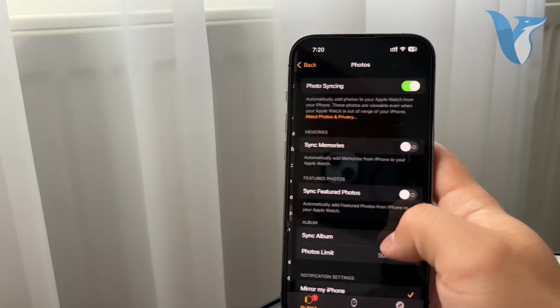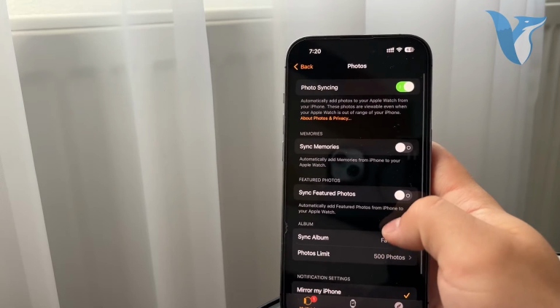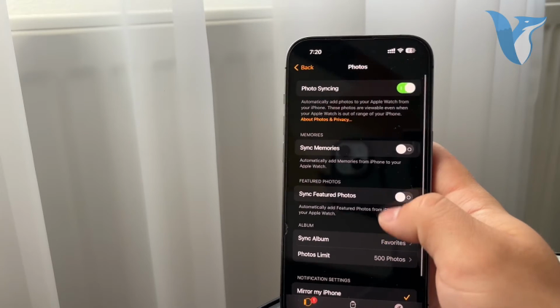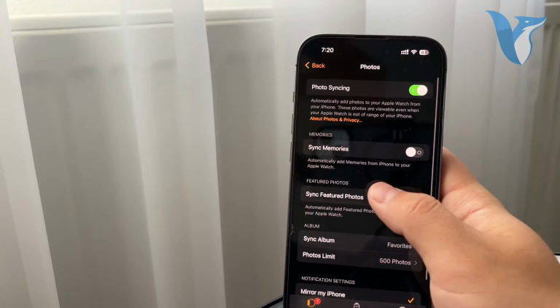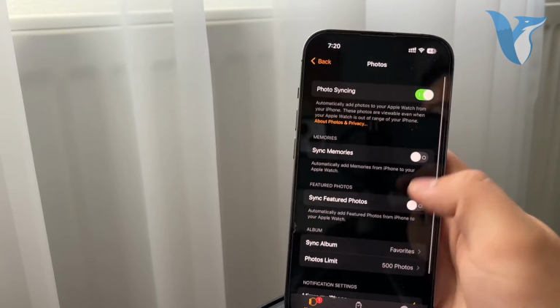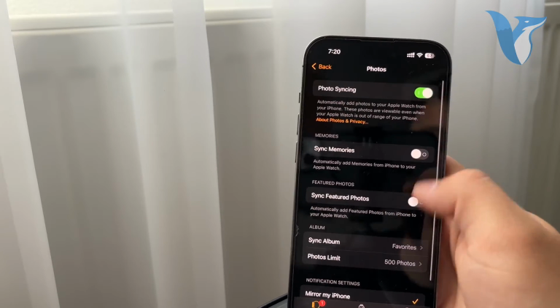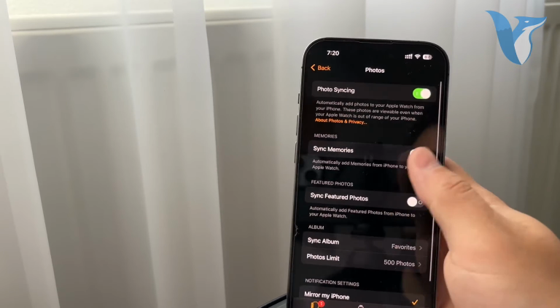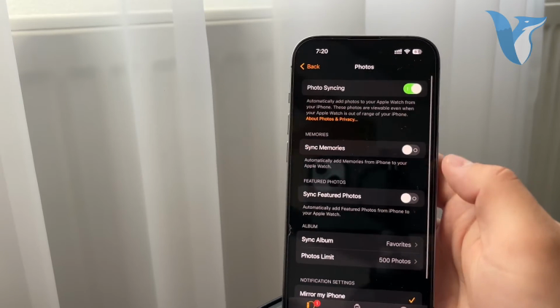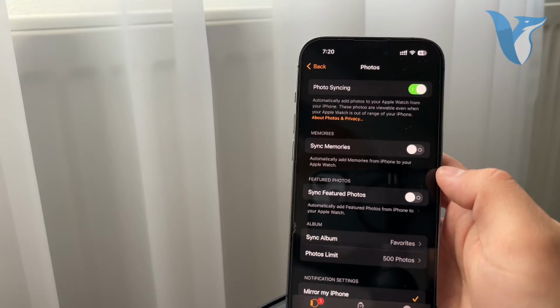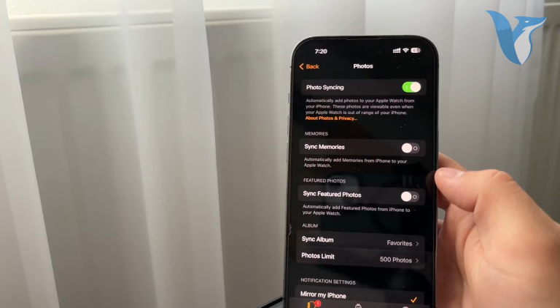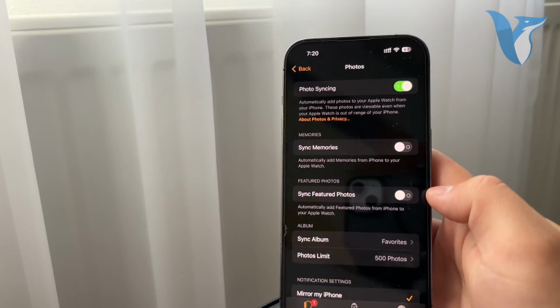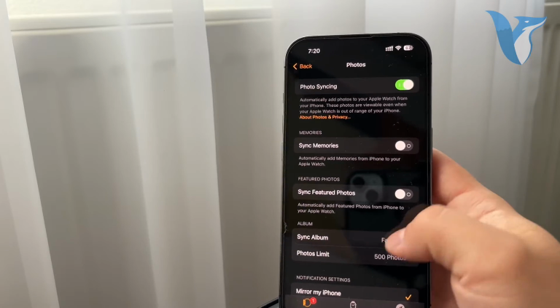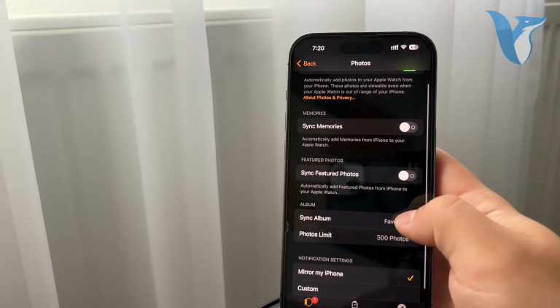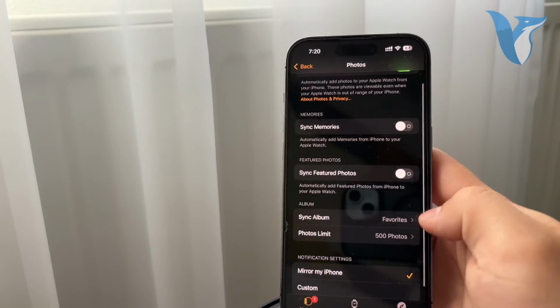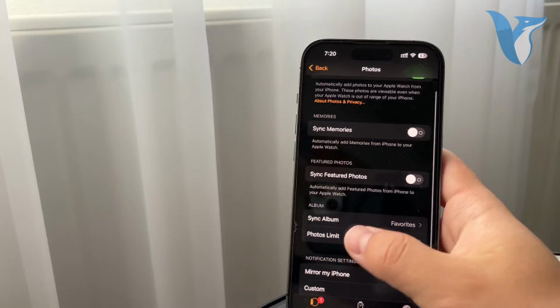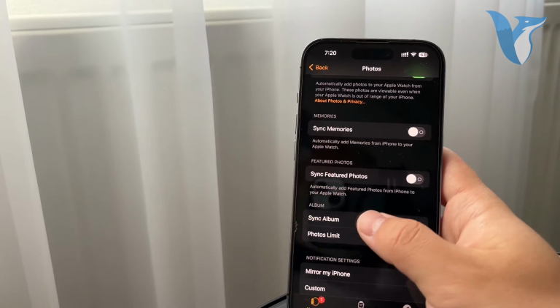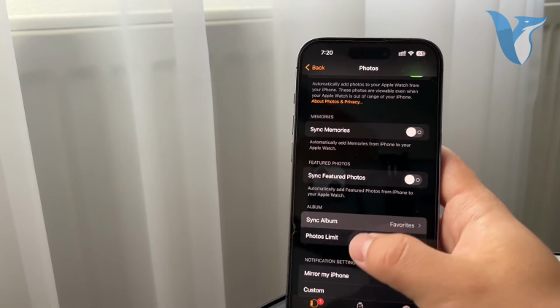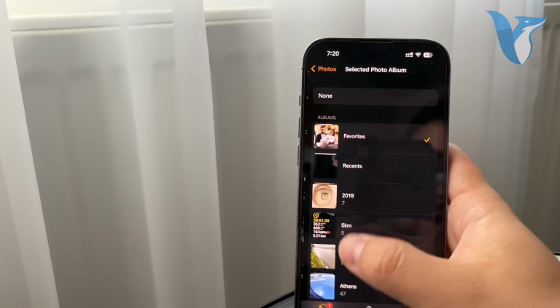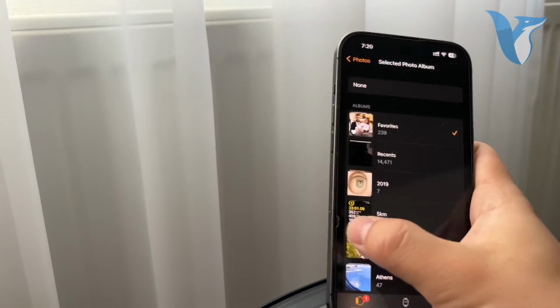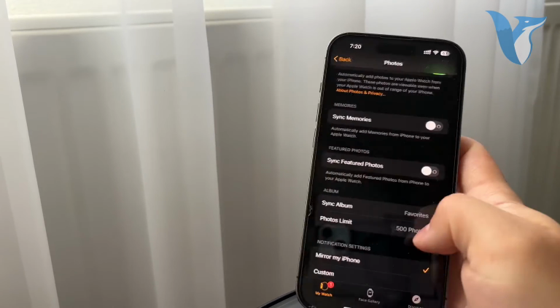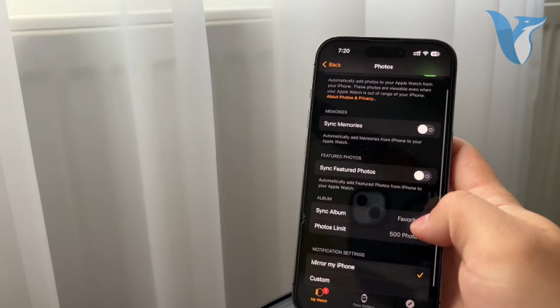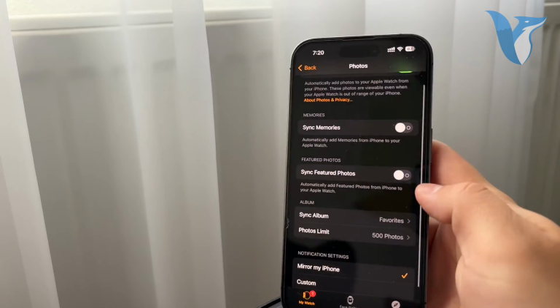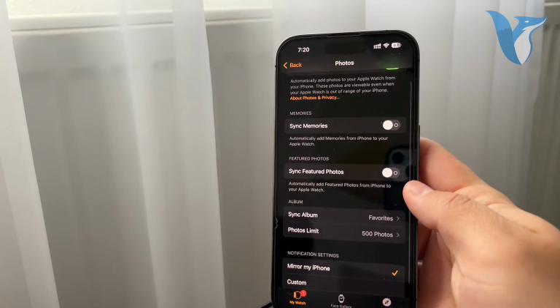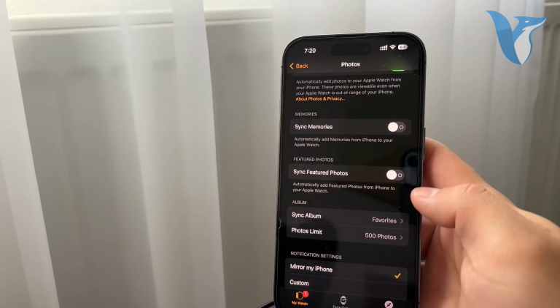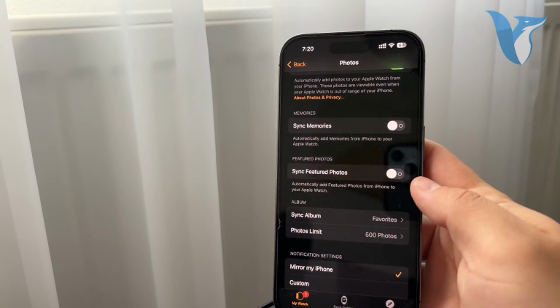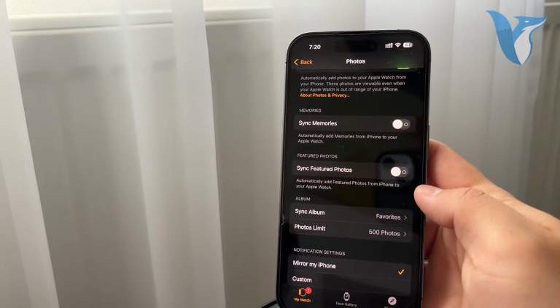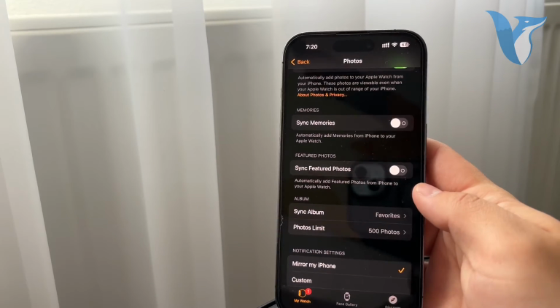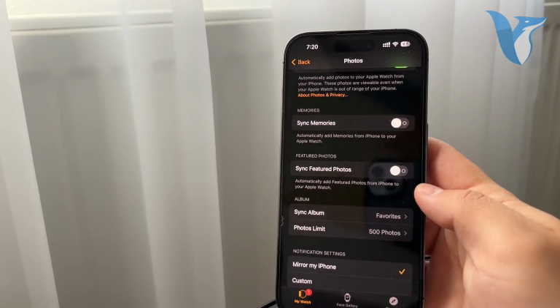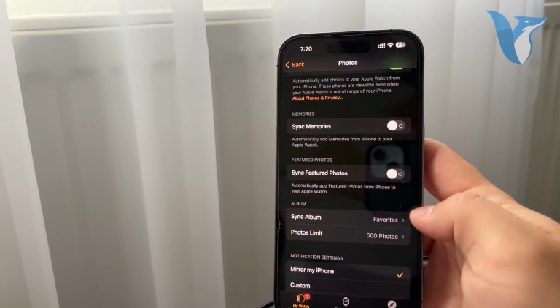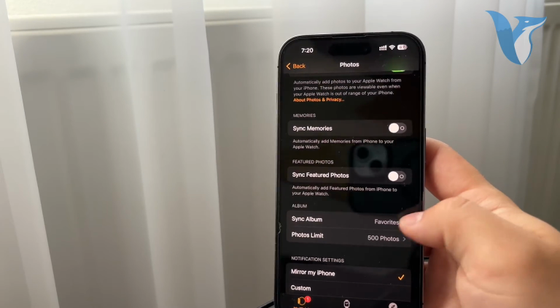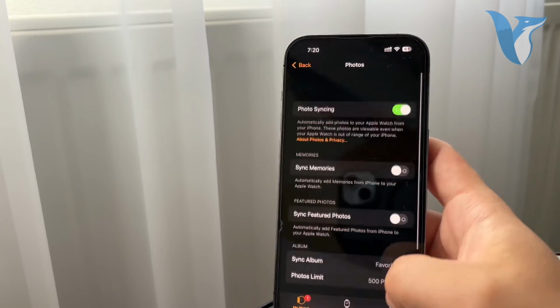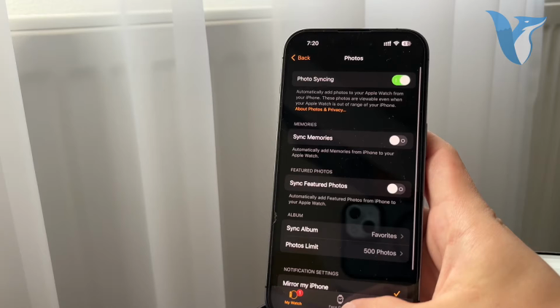Photos are here and you can choose if the syncing happens, or which album actually gets shown to you. You can see that the album for me is the Favorites, but I can also choose it to be something else — it really depends on what I want to show up on my Apple Watch.